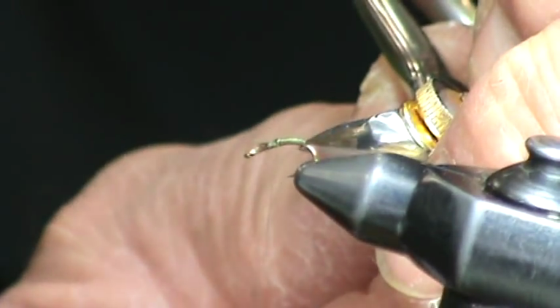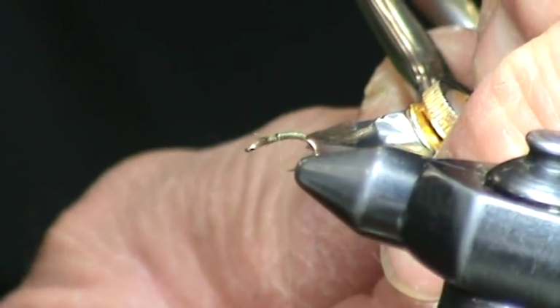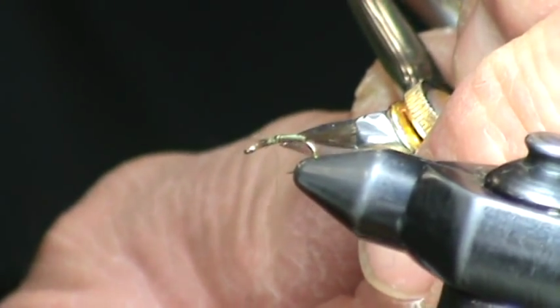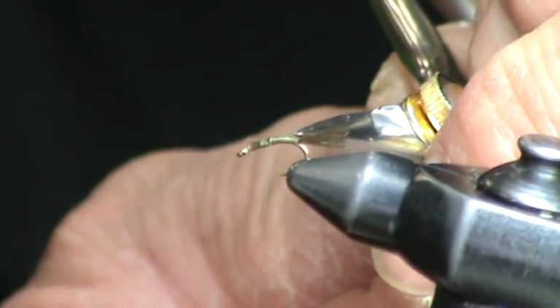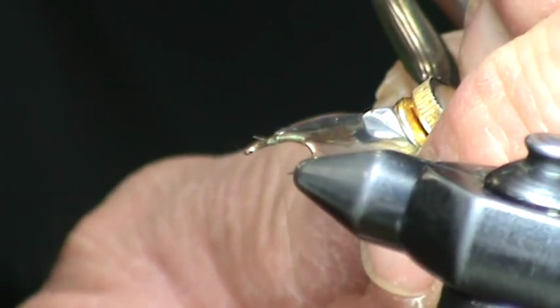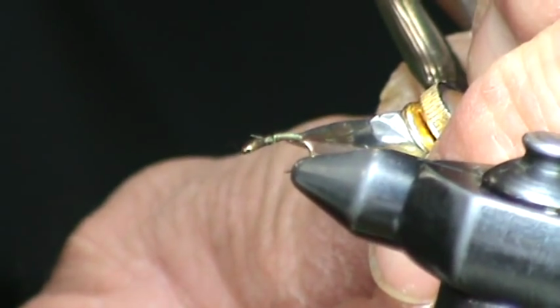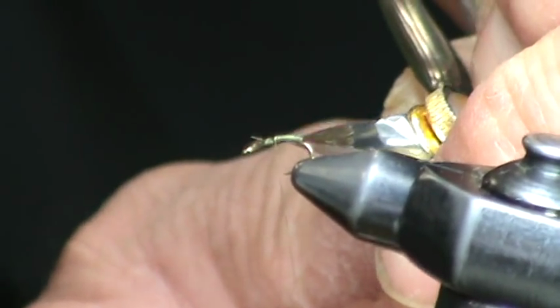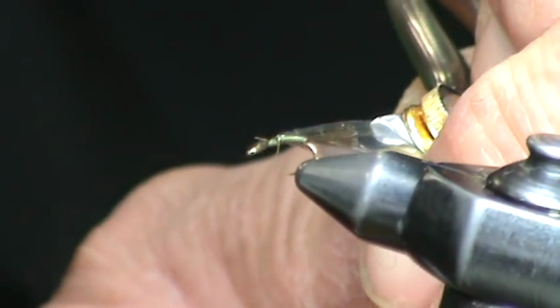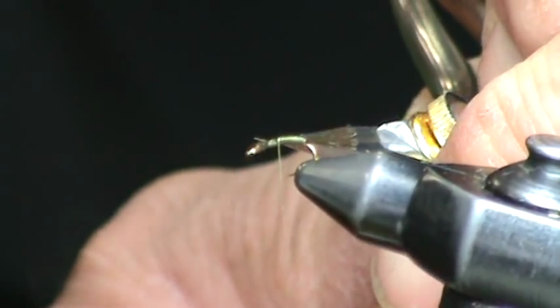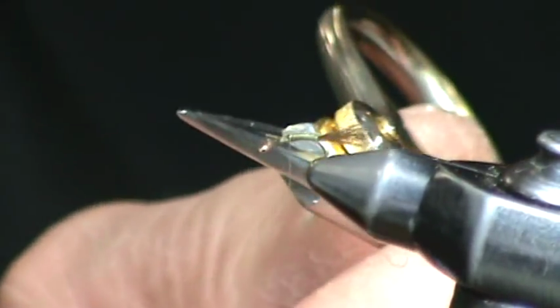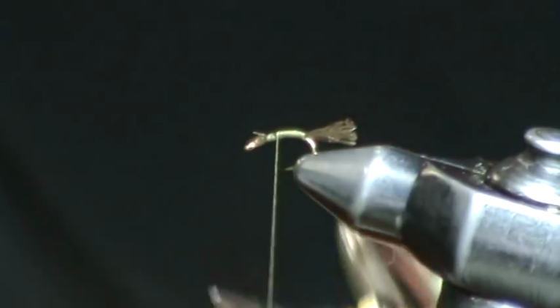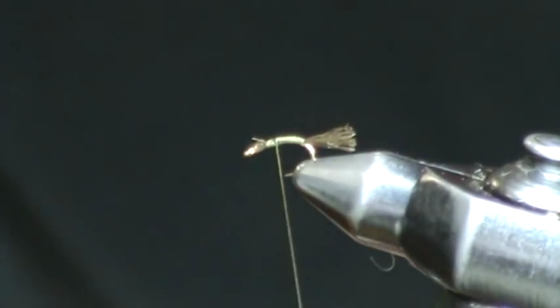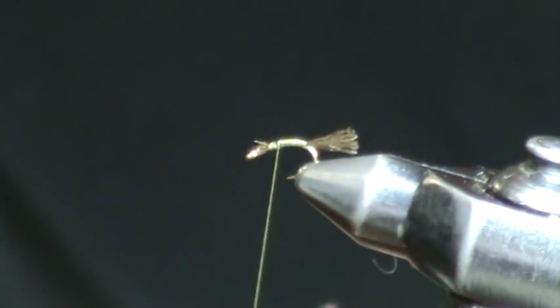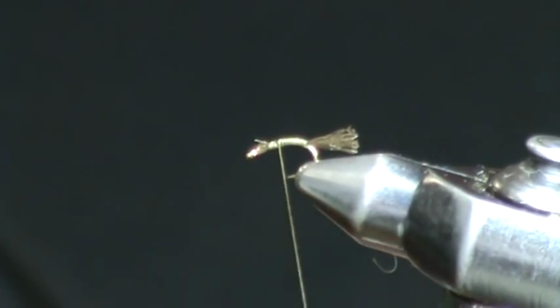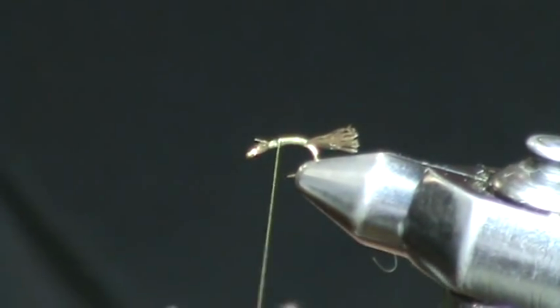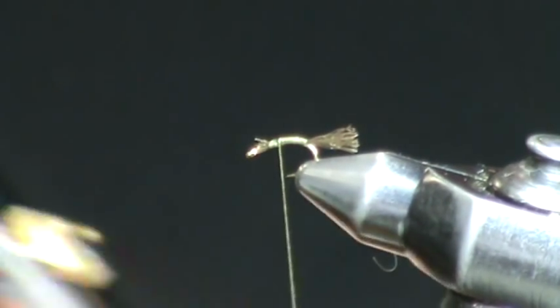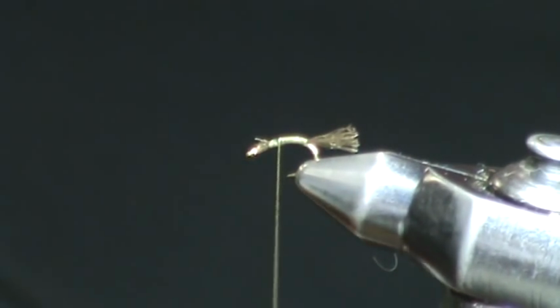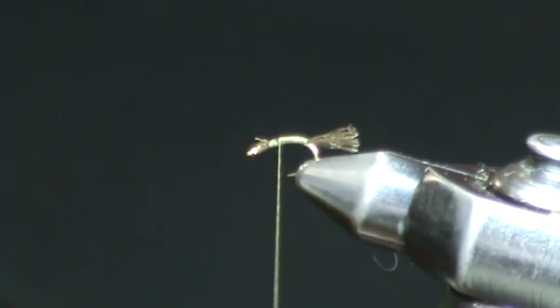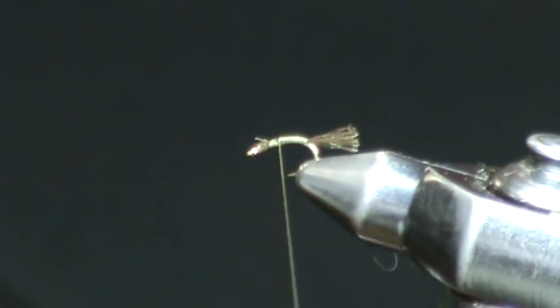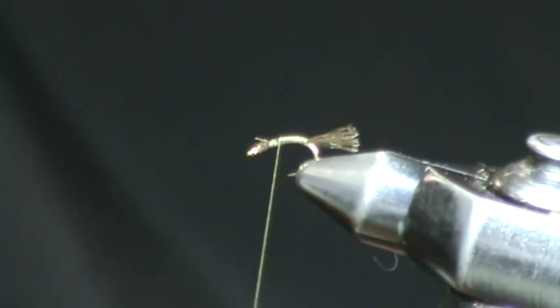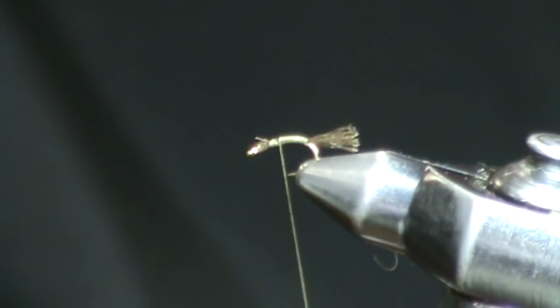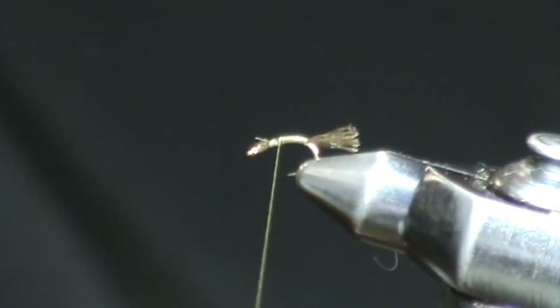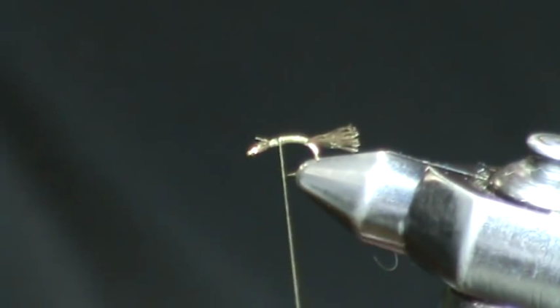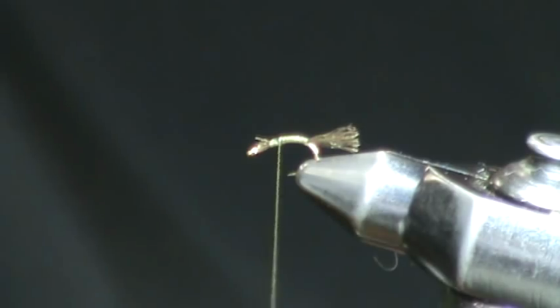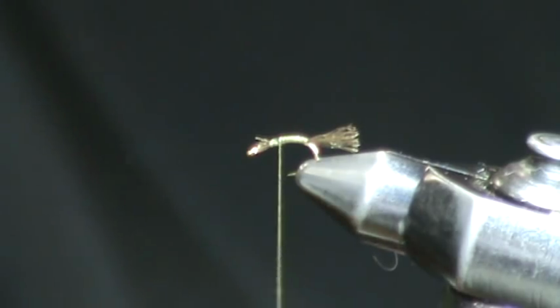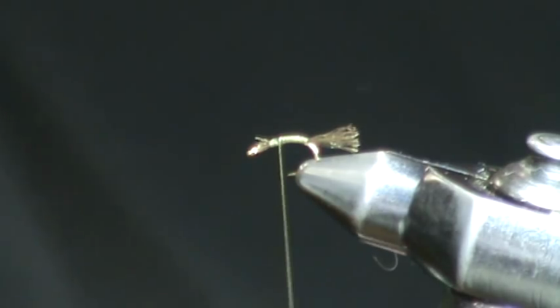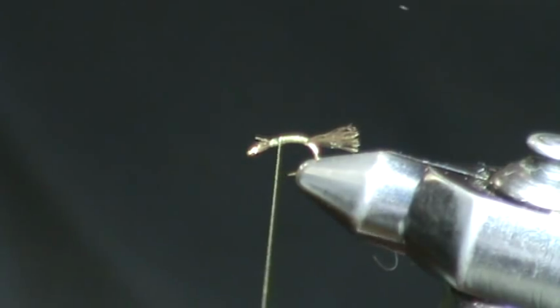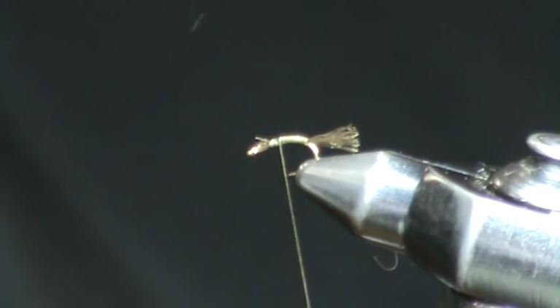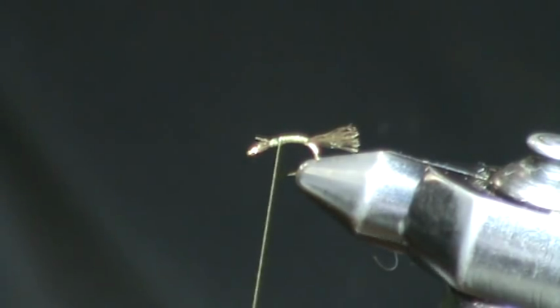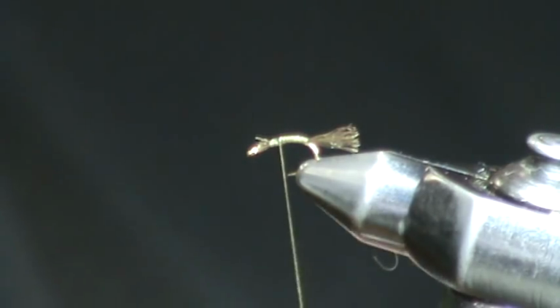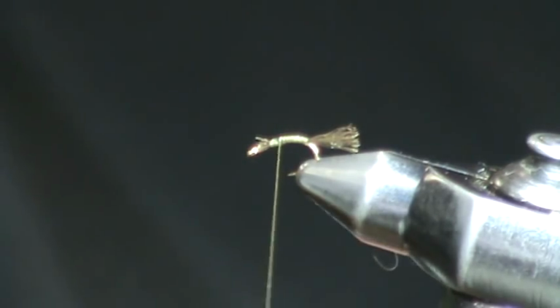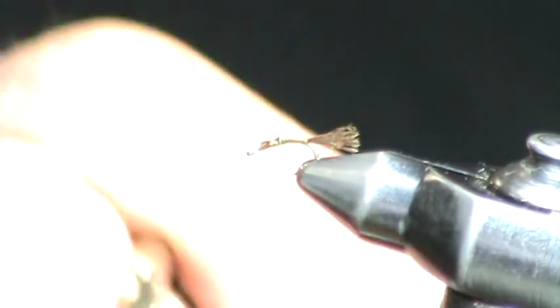Your wraps of working thread — this is tied on a Tiemco 2488 hook — and your wraps of working thread over the shuck material forms the abdomen of this fly.